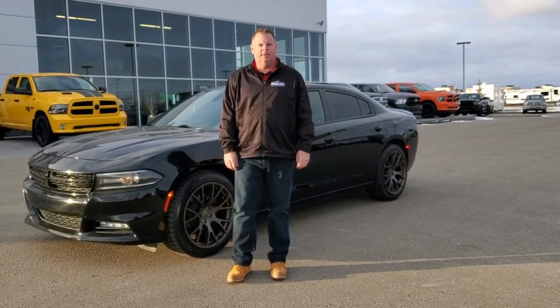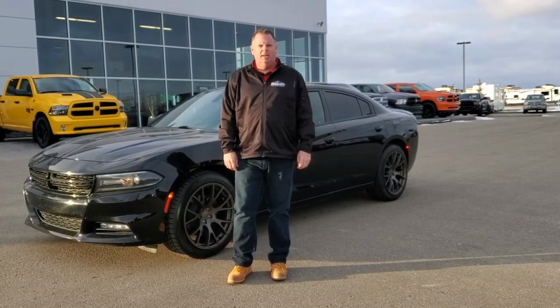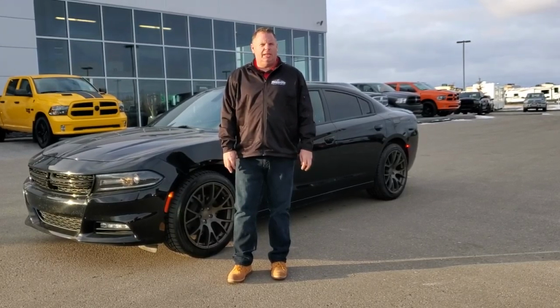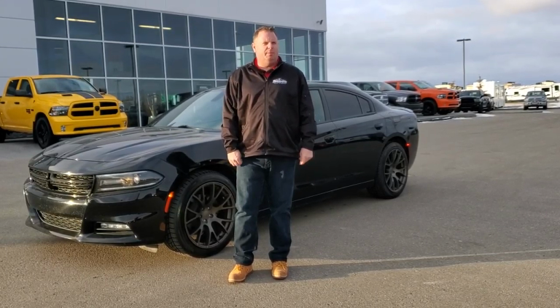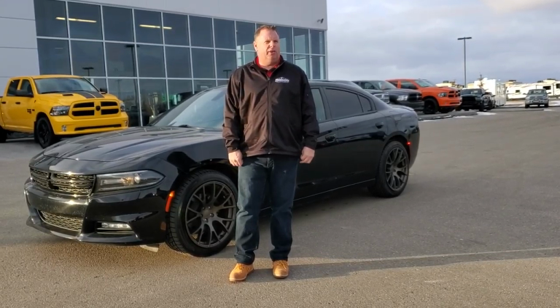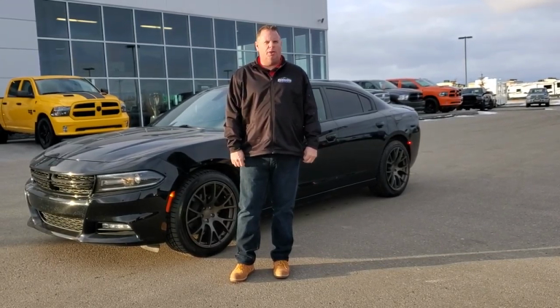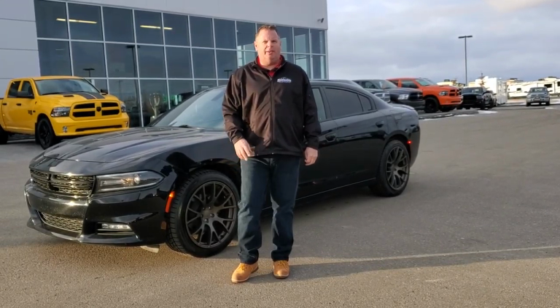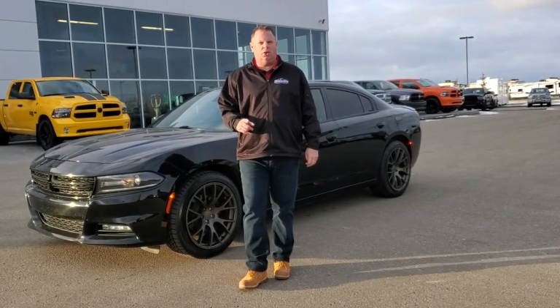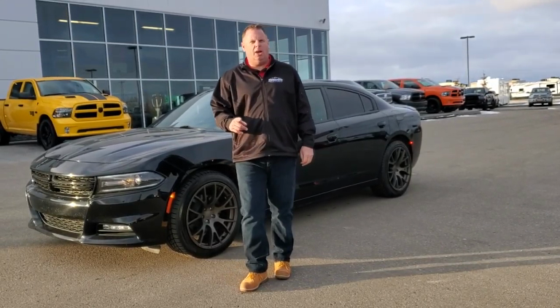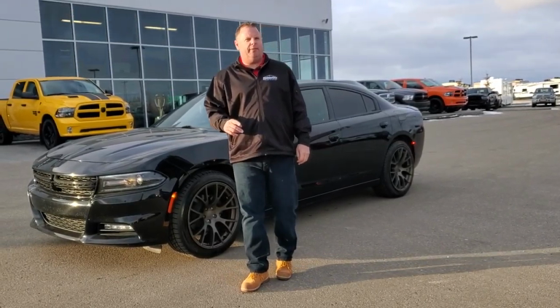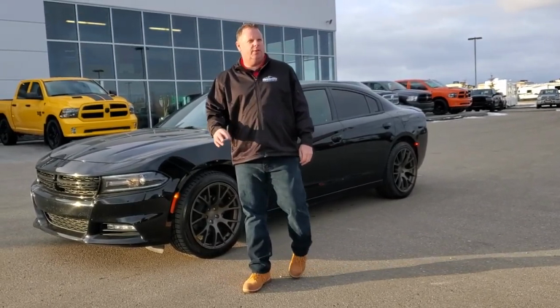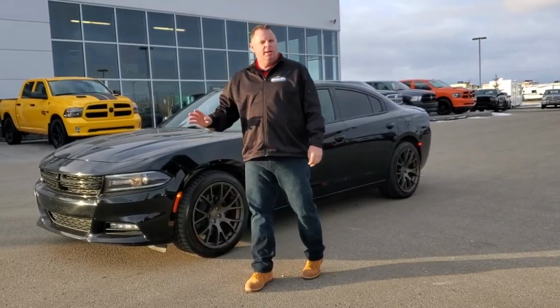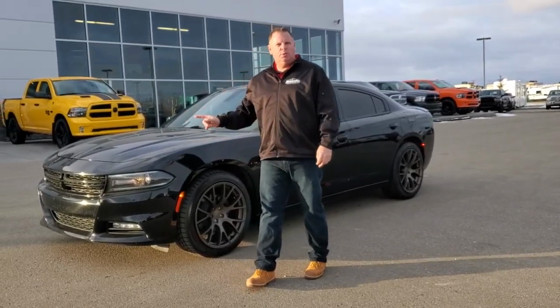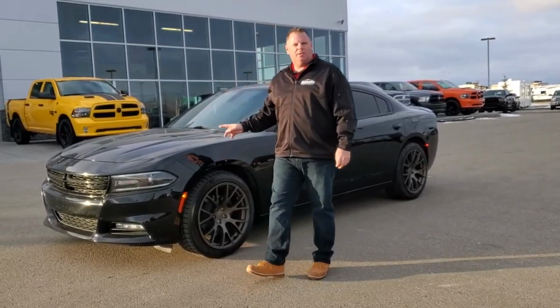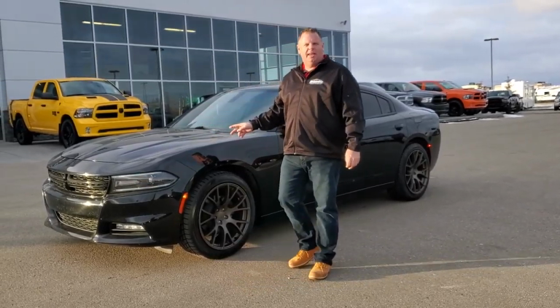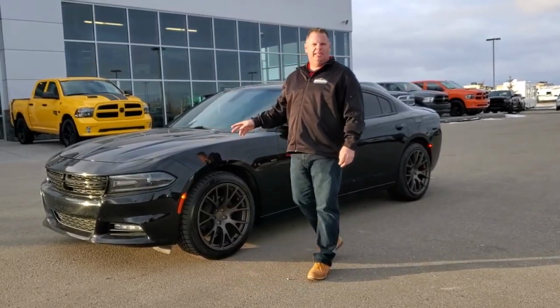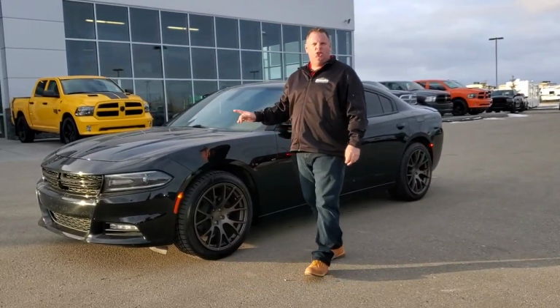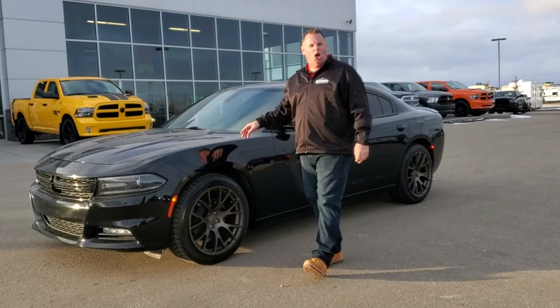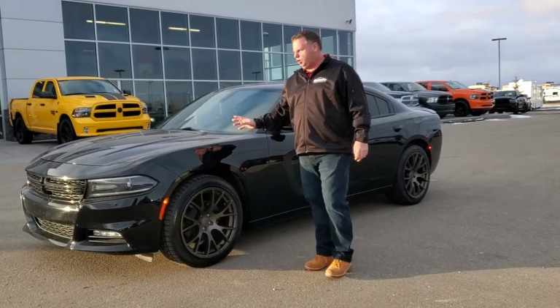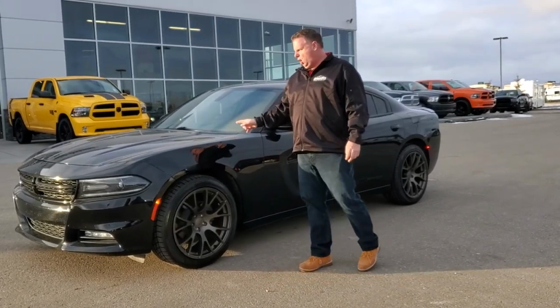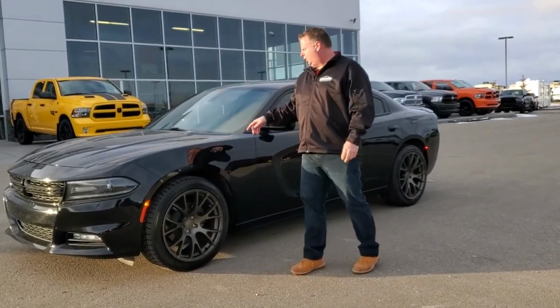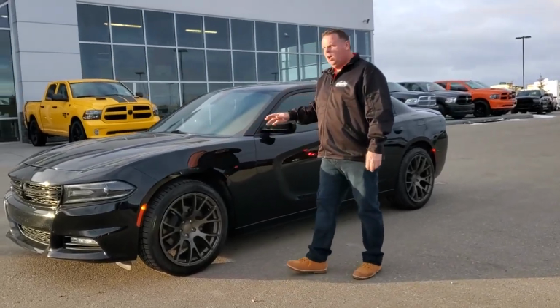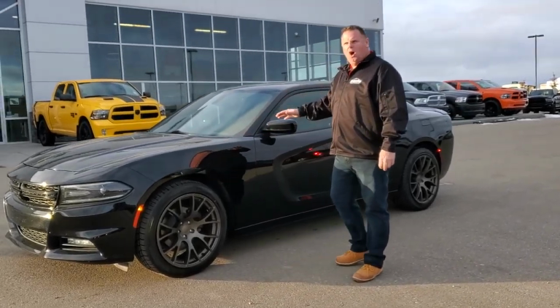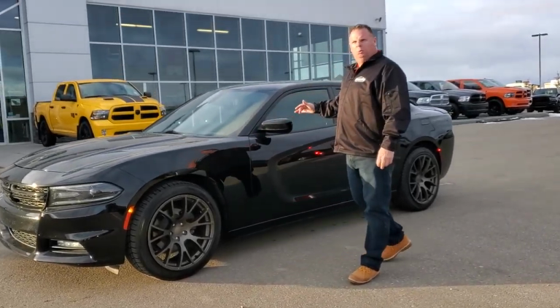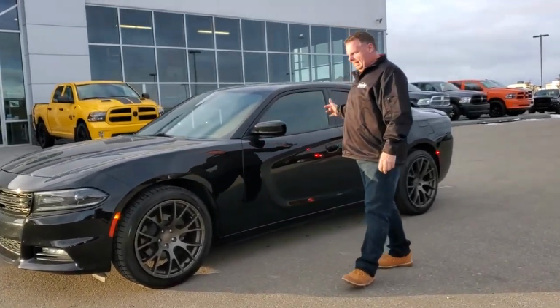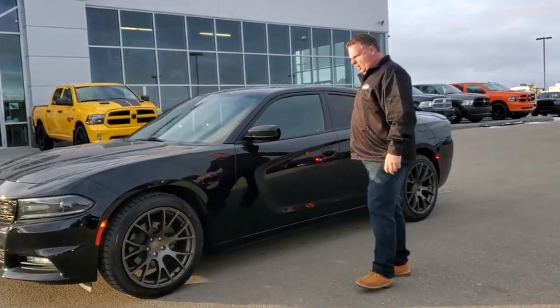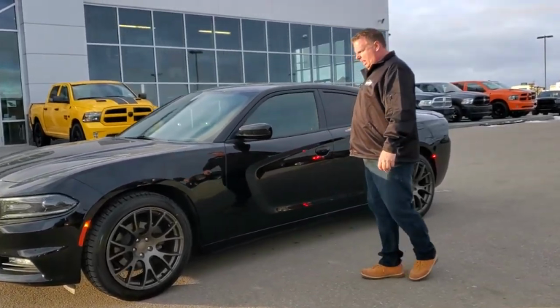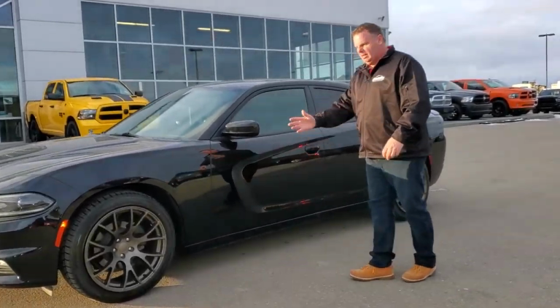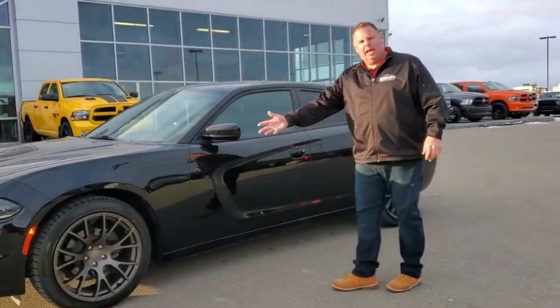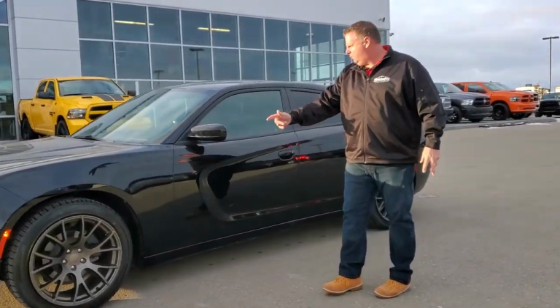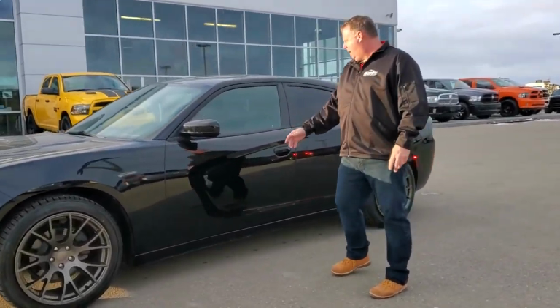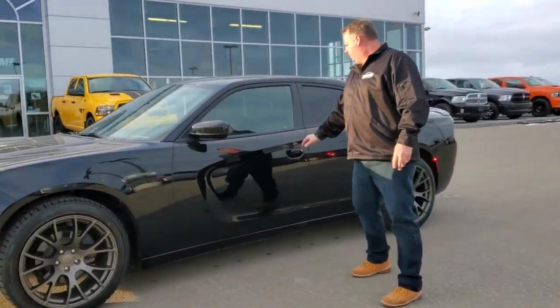It's Jesse at Mountain View Dodge. I've got a great car for you. 2017 Dodge Charger, all blacked out, anodized rims.